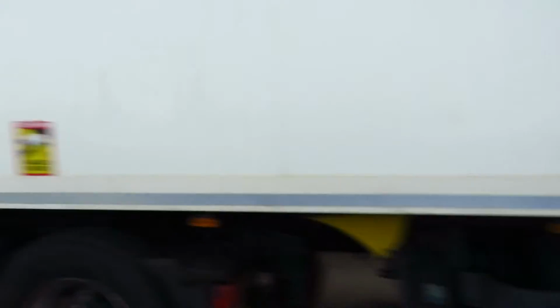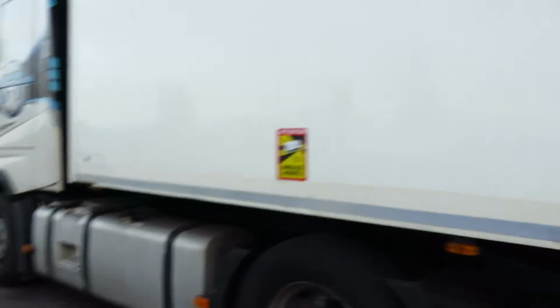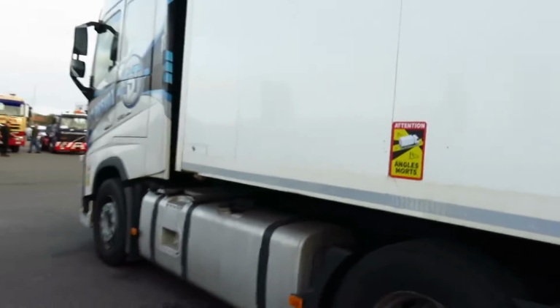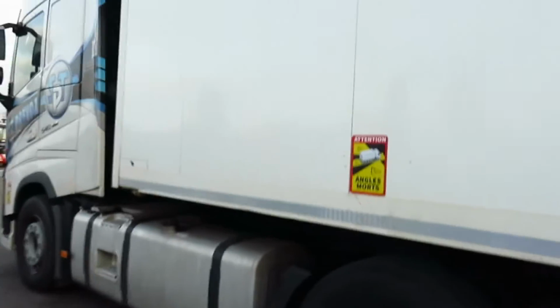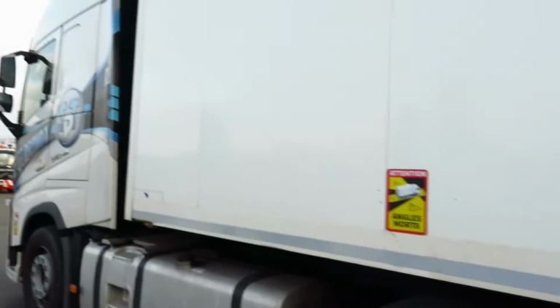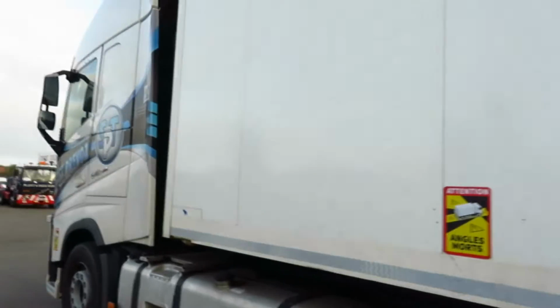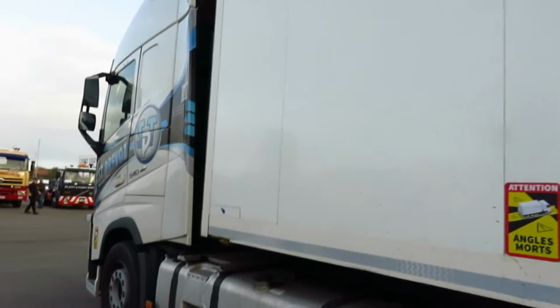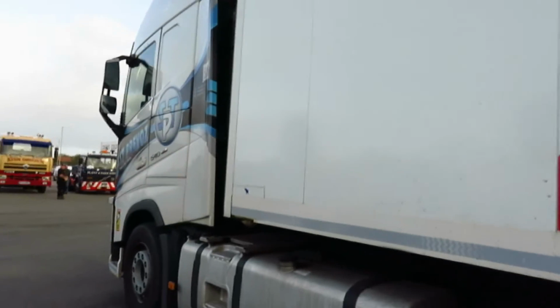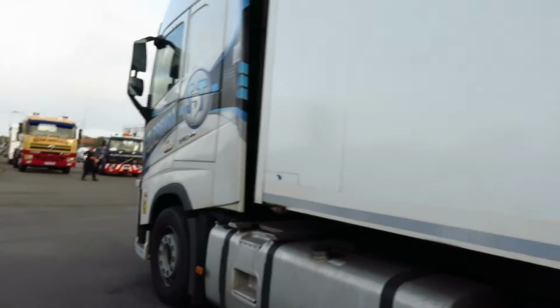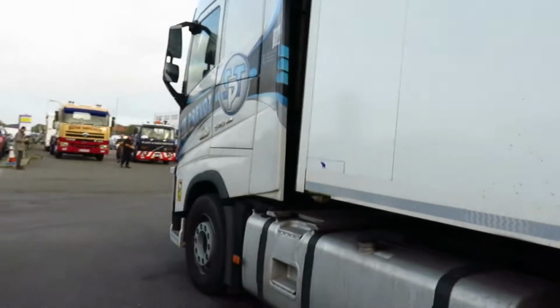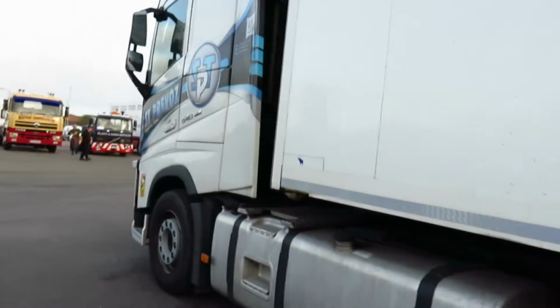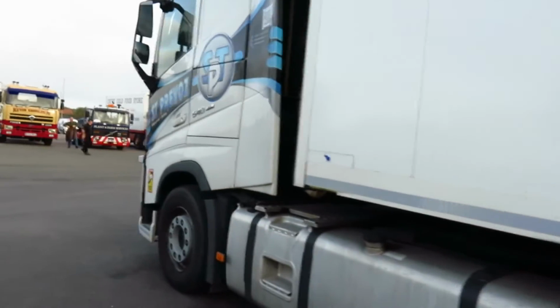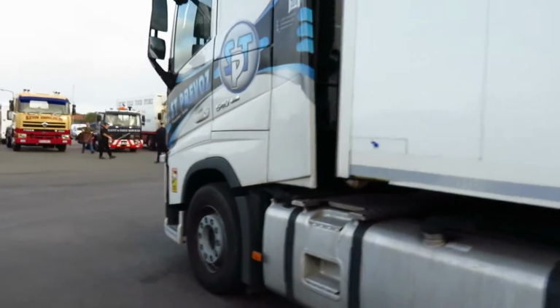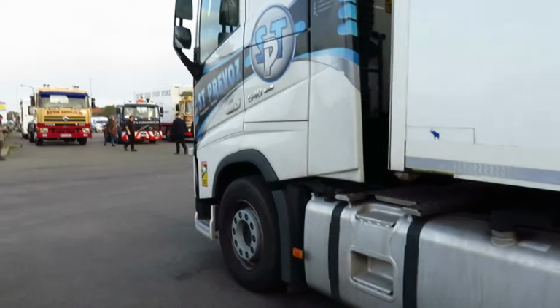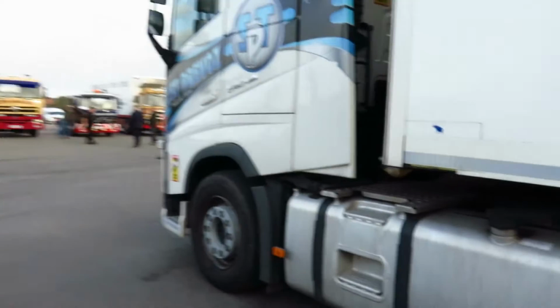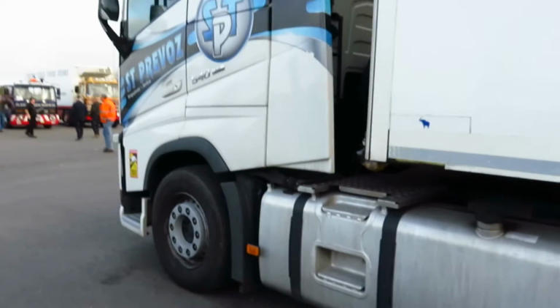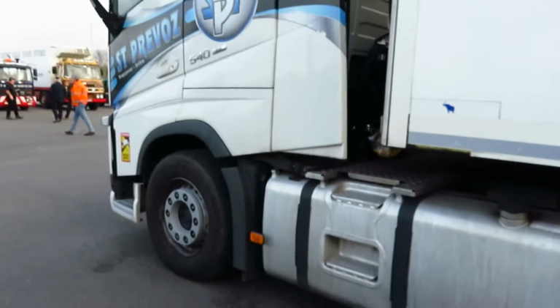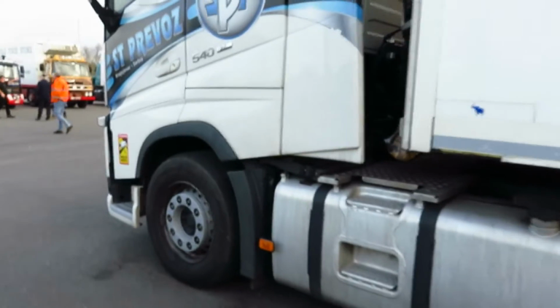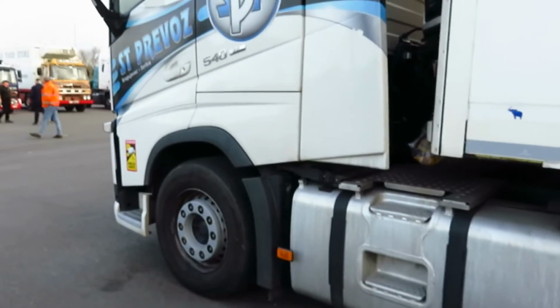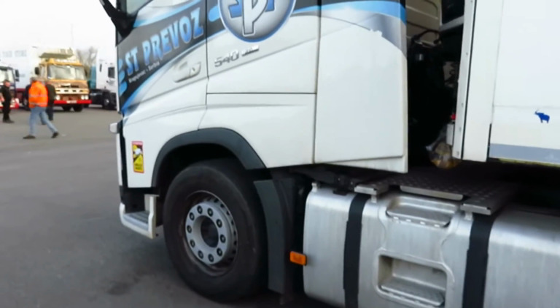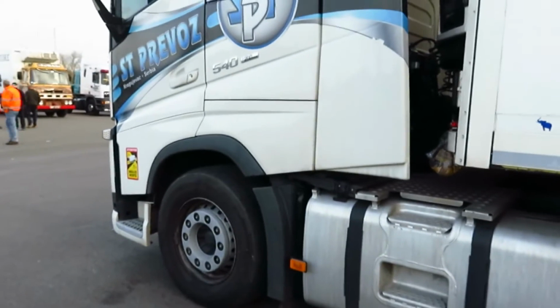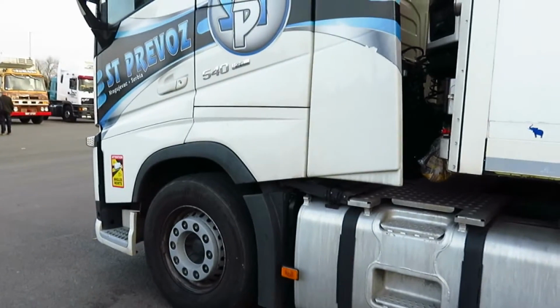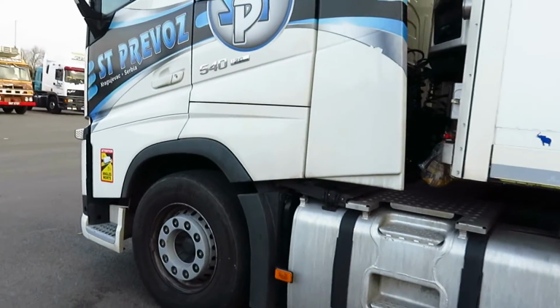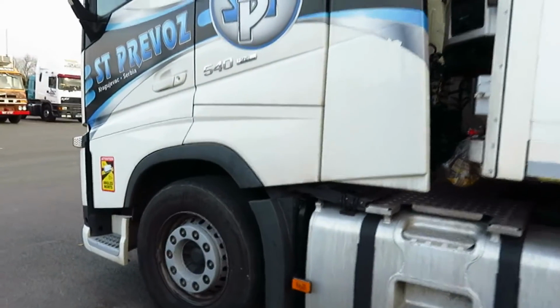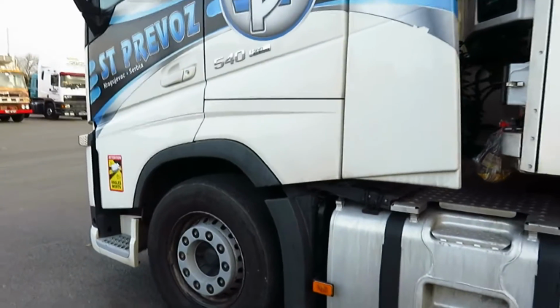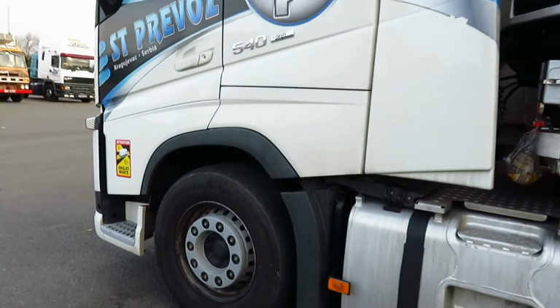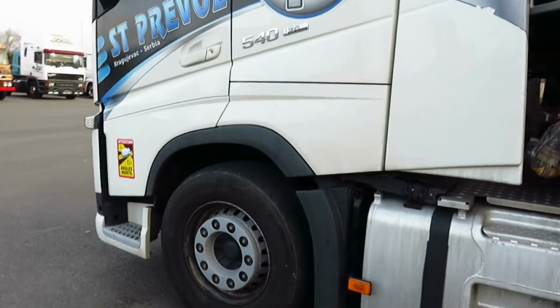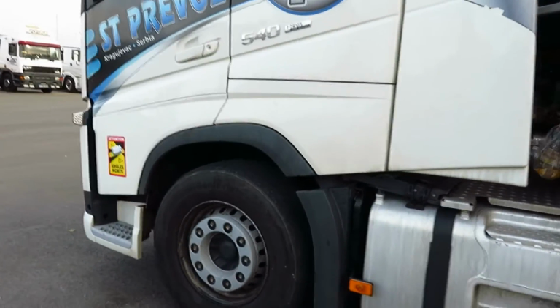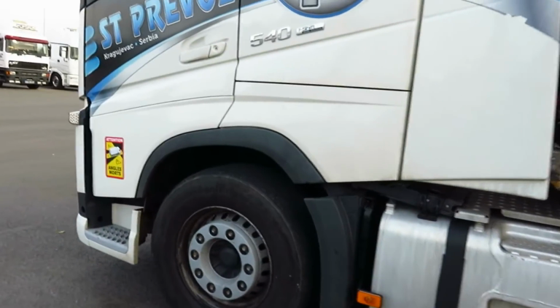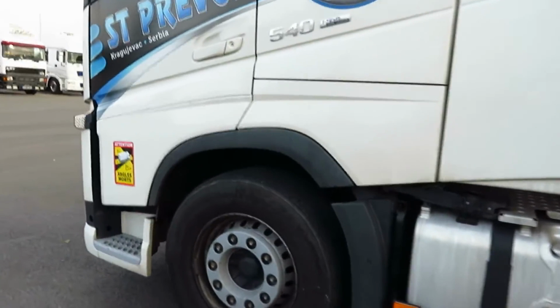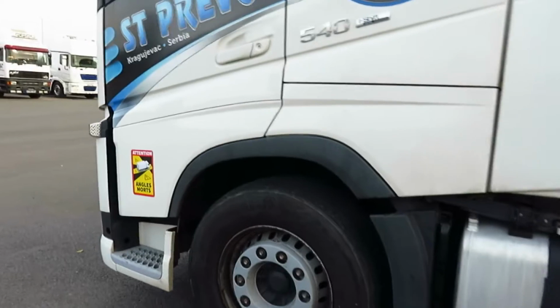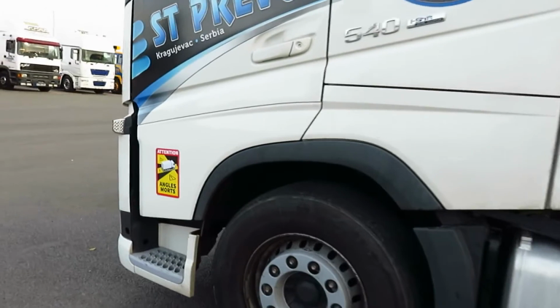We have quite a few classic trucks and a few are different ones we haven't actually seen here before, so it should be a fairly interesting walk around.